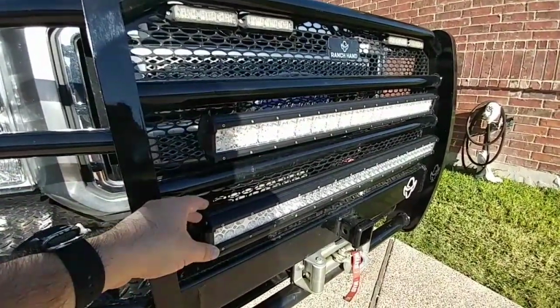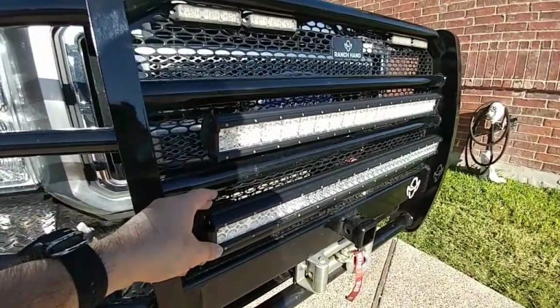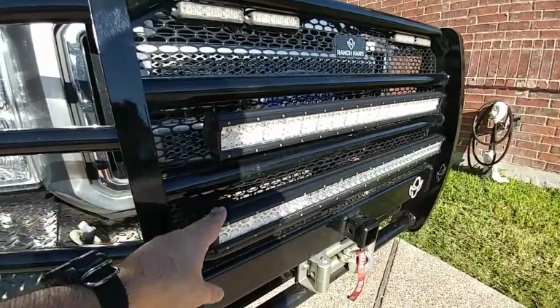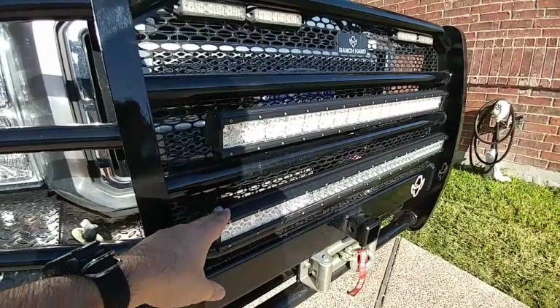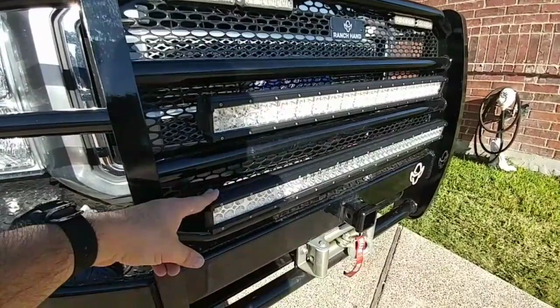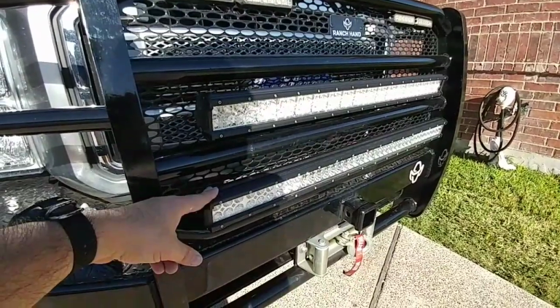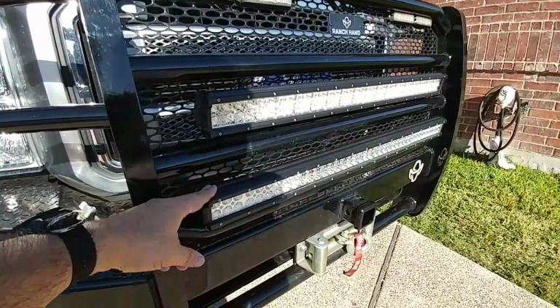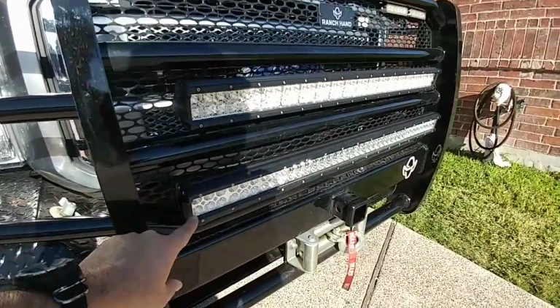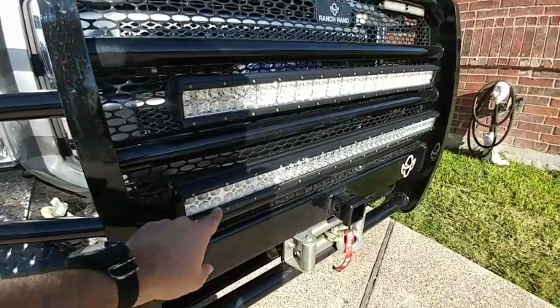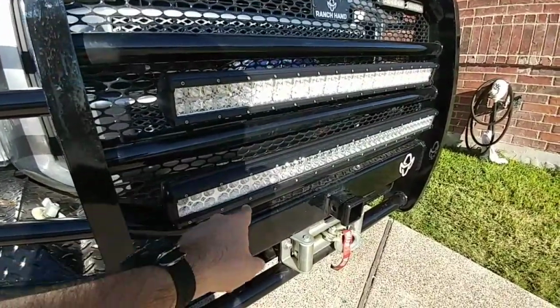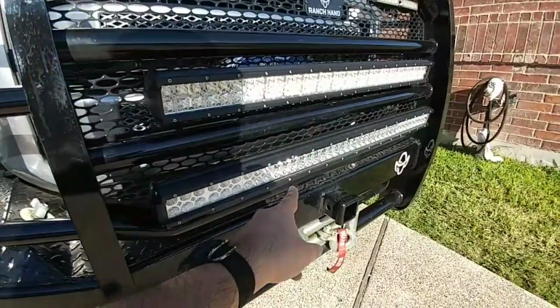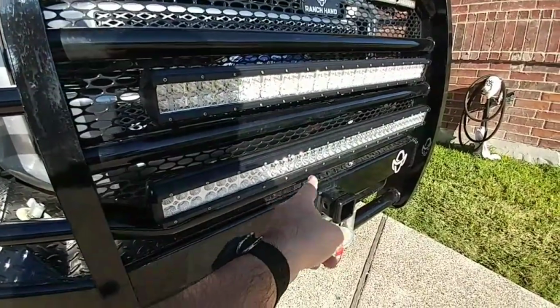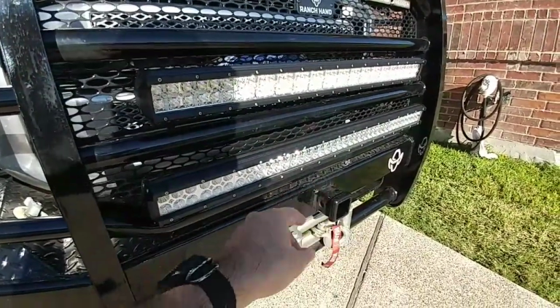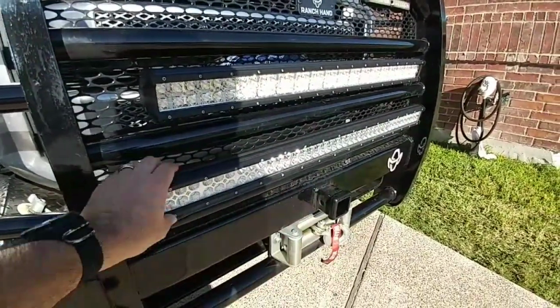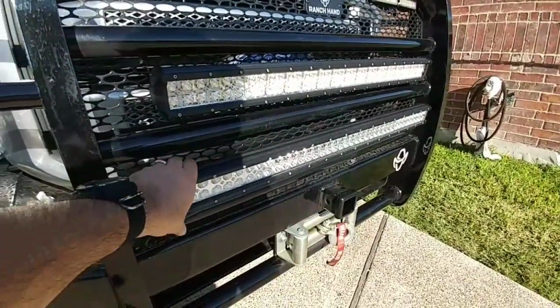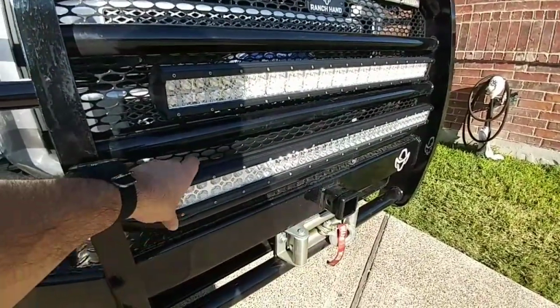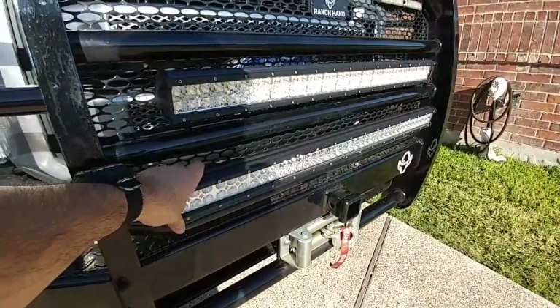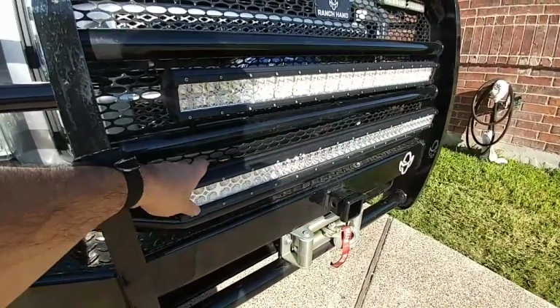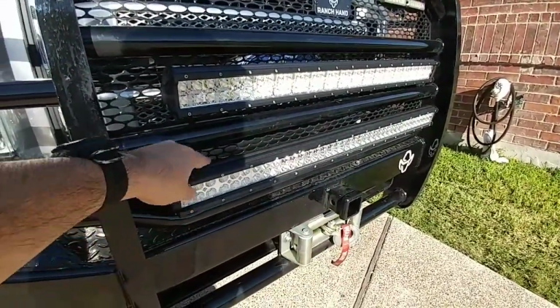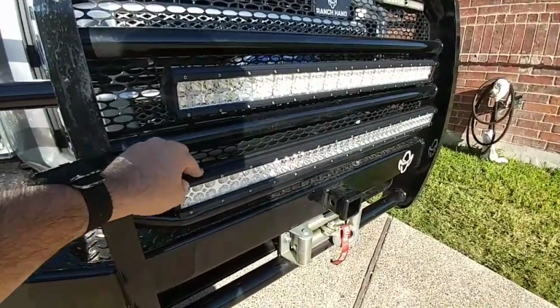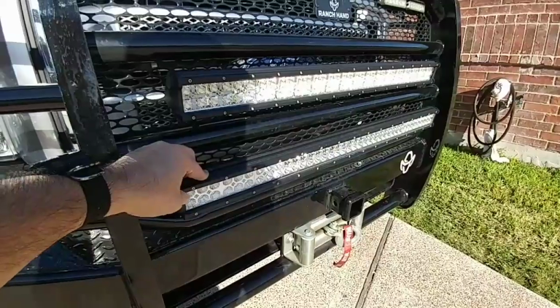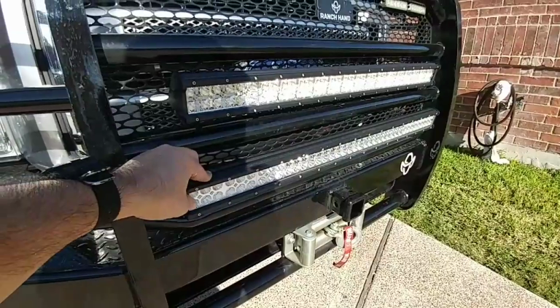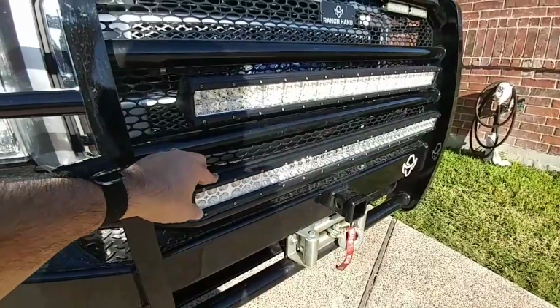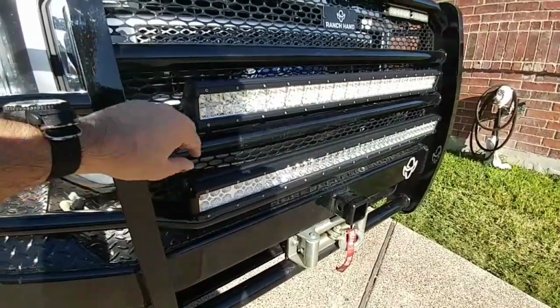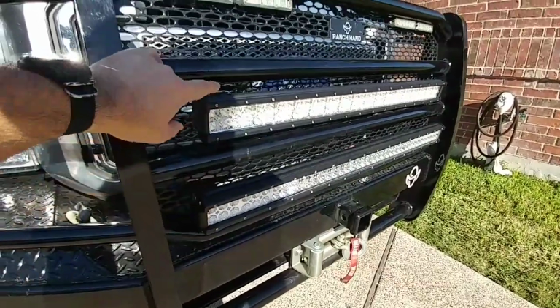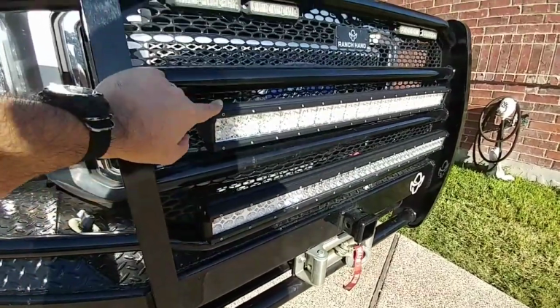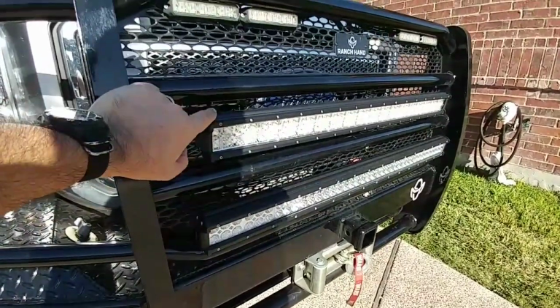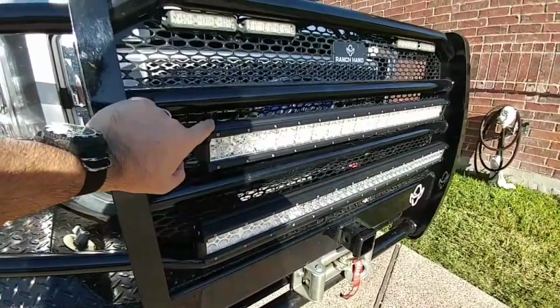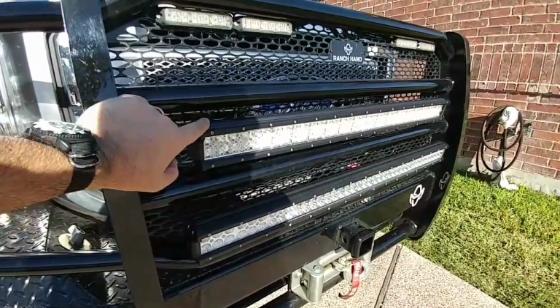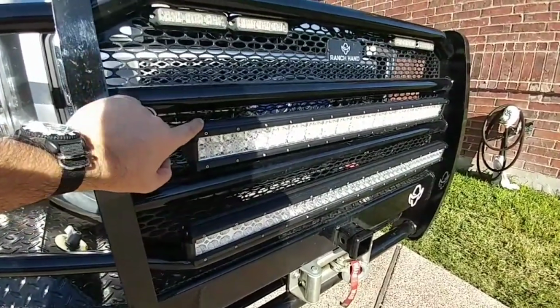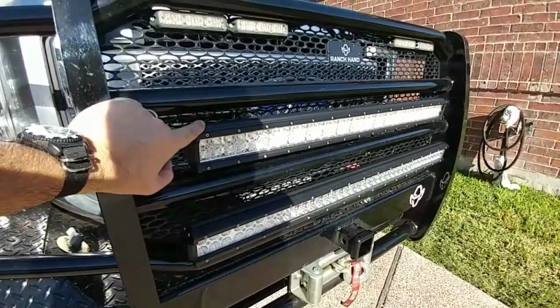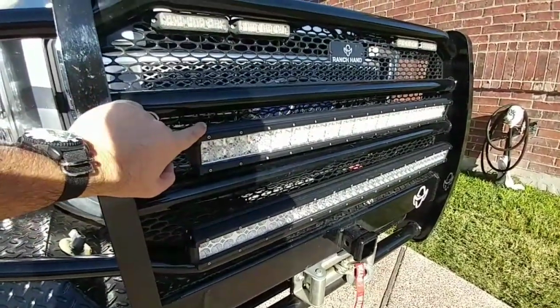I'm either going to run this one, made by Nylite — it has a floodlight on the sides and a spot beam in the center. This one's super bright. But now I have this other one that I recently got in.